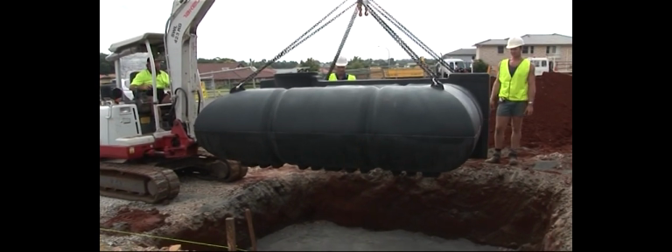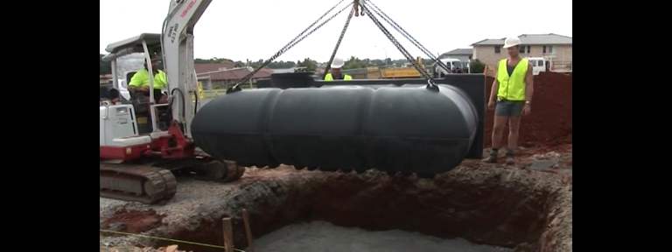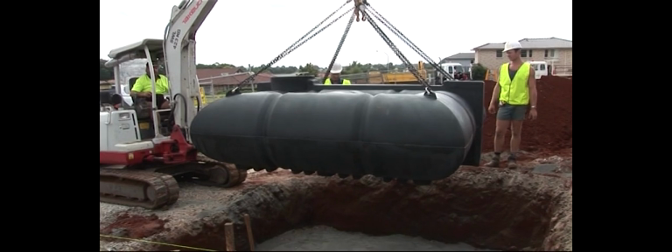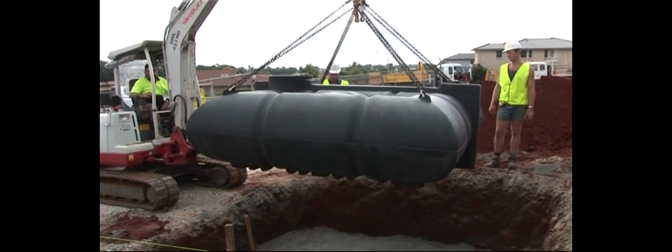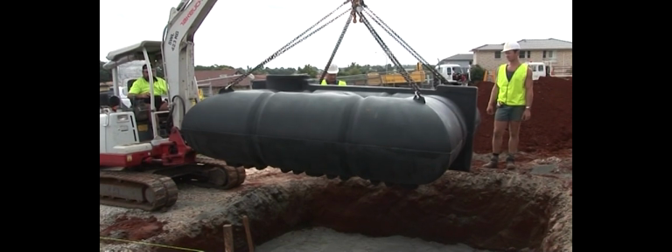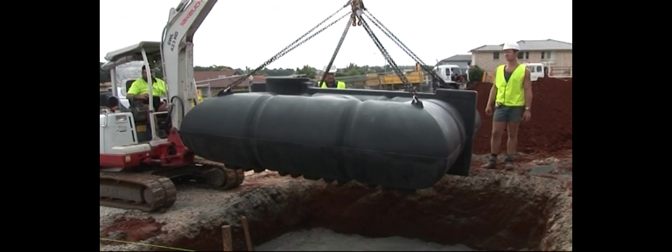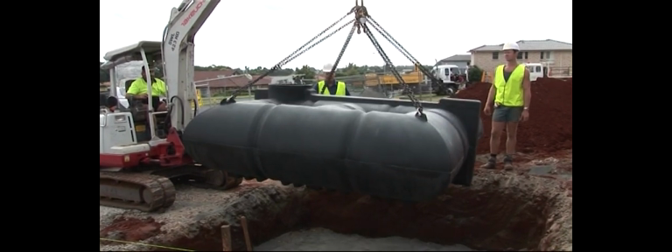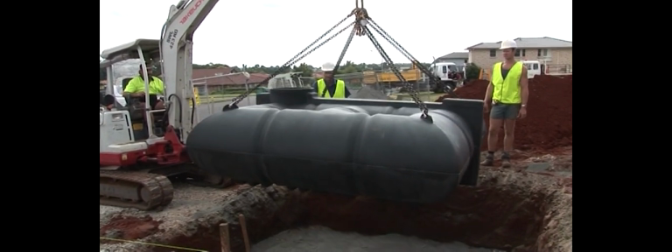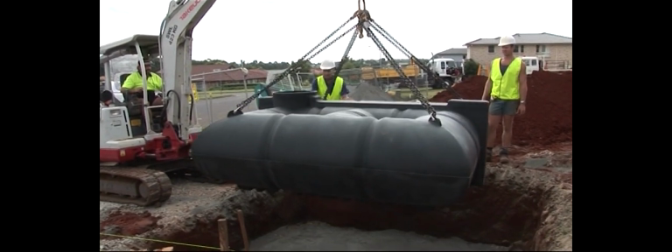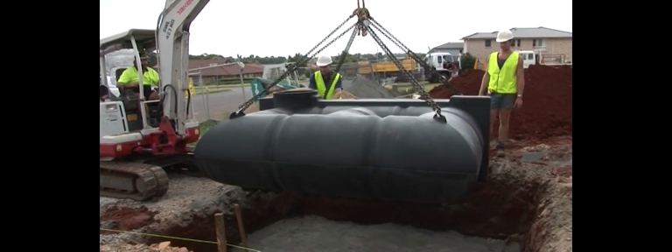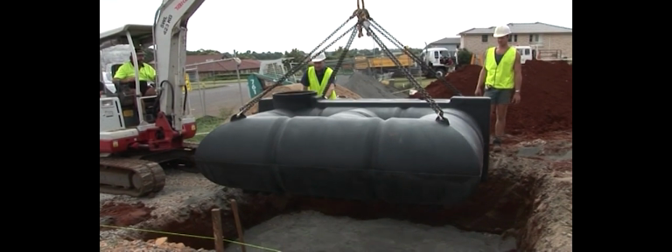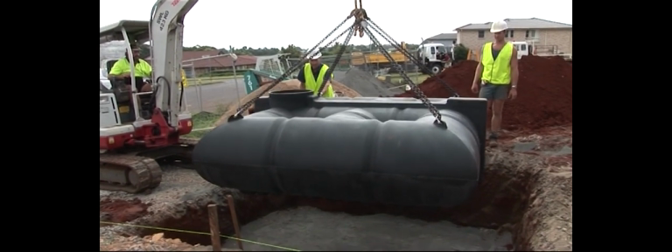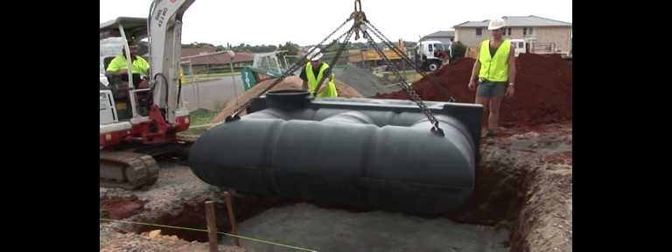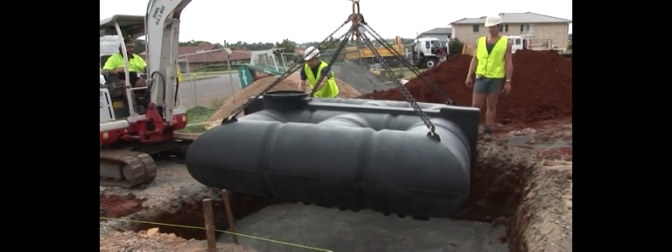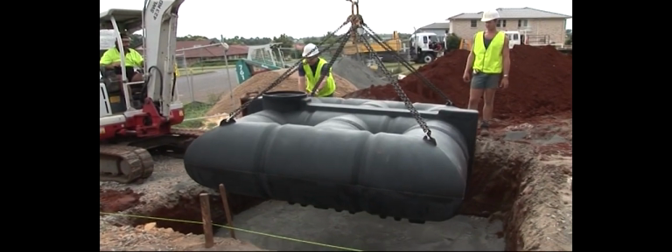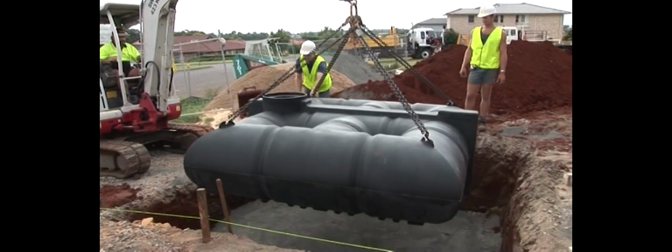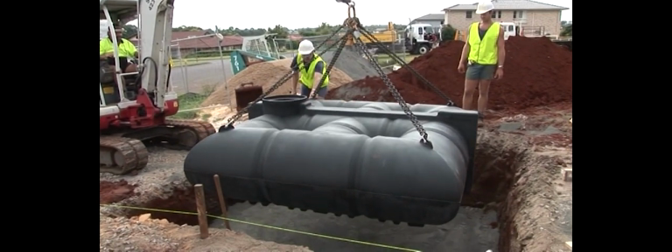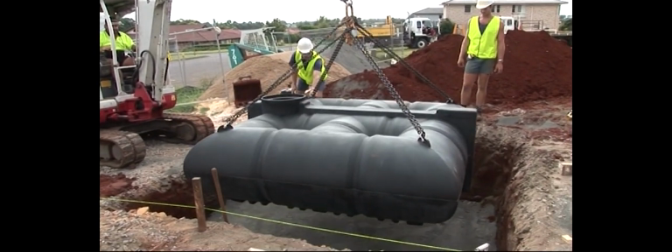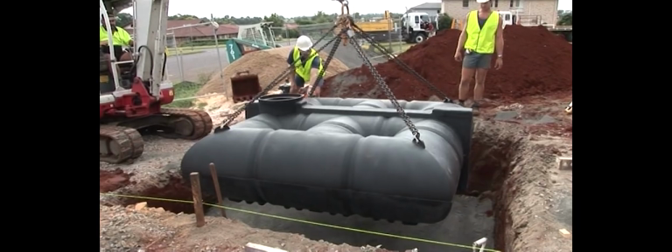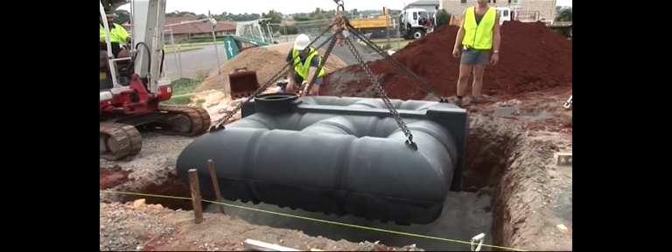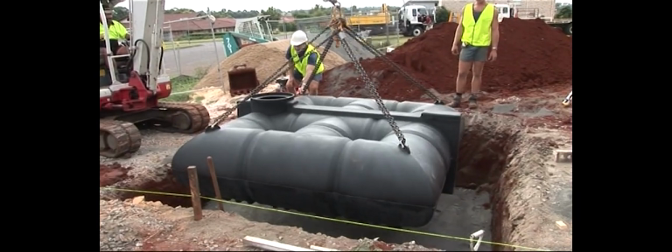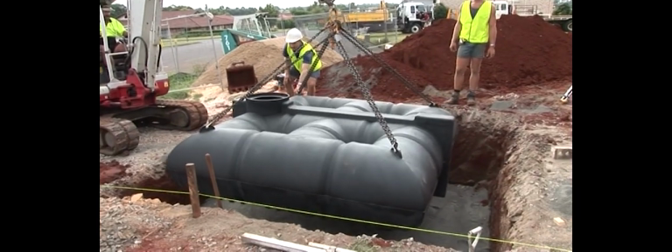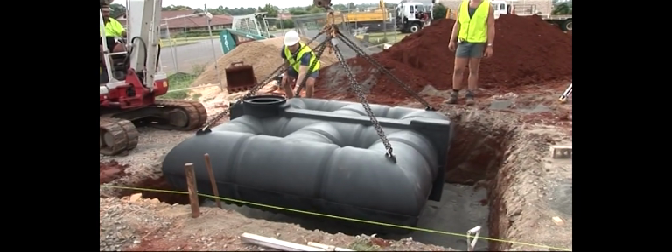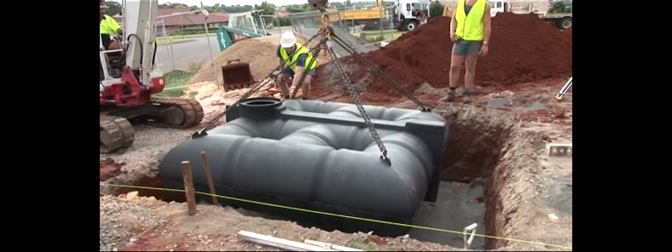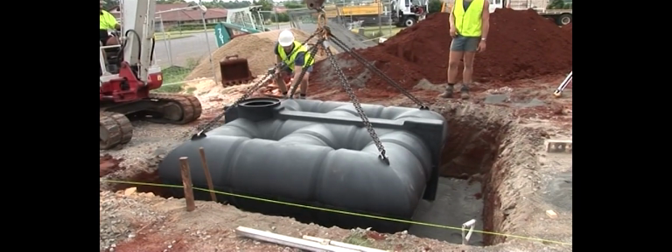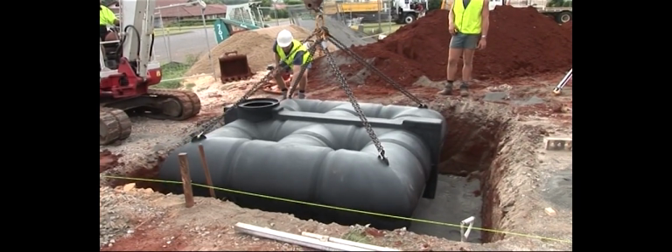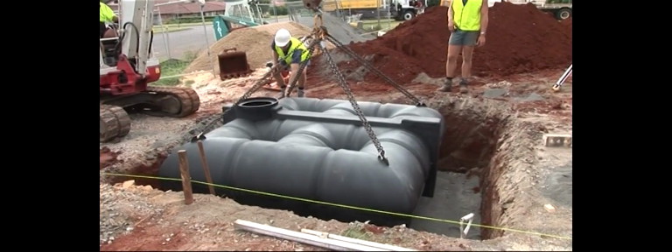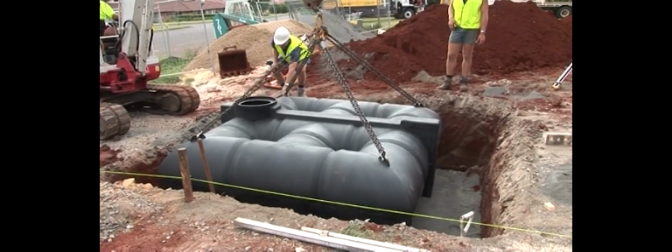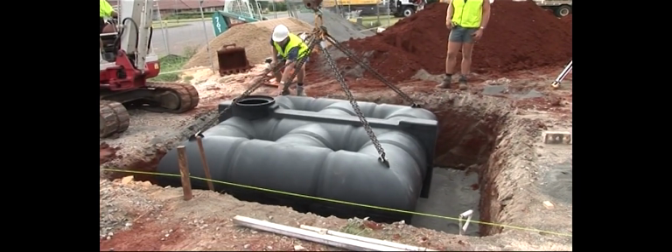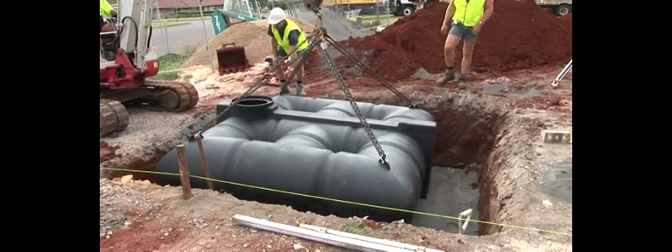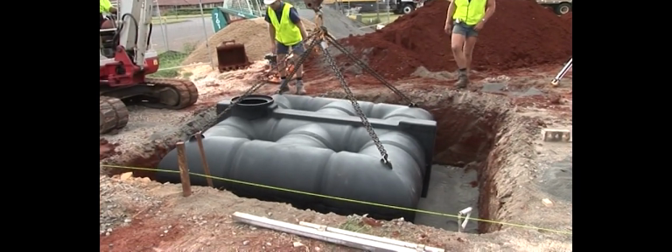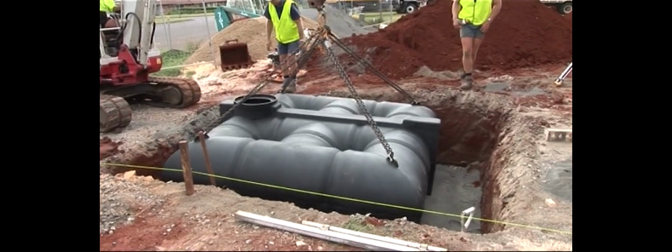Lift the lattice tank into the hole, carefully positioning it. Connect Combo Tank Plumbing as per instructions supplied in the Combo Plumbing Kit.